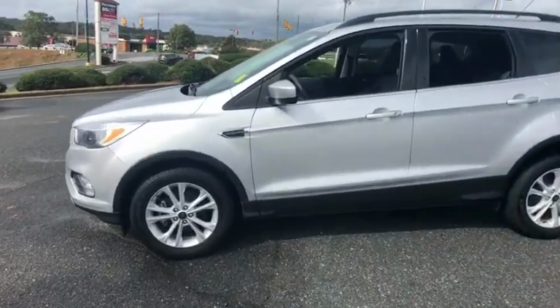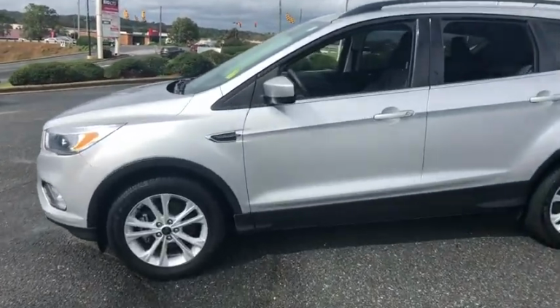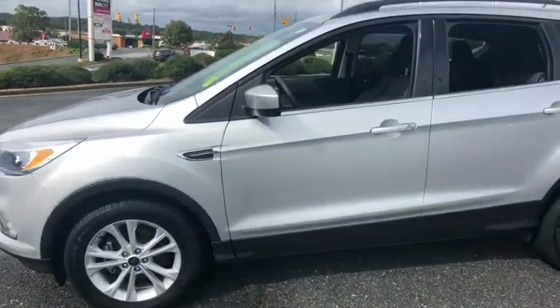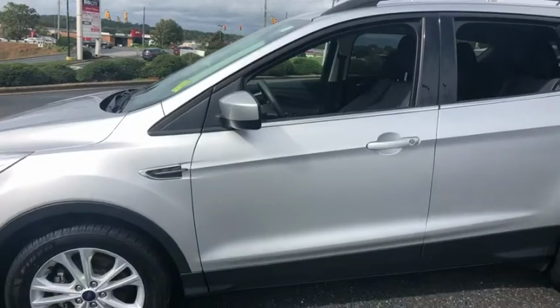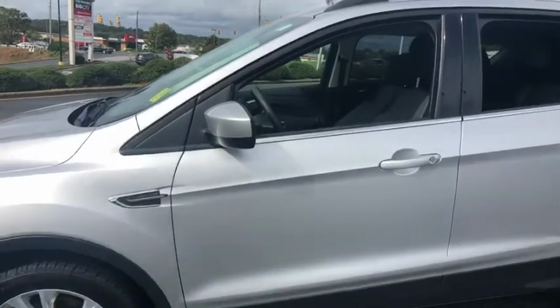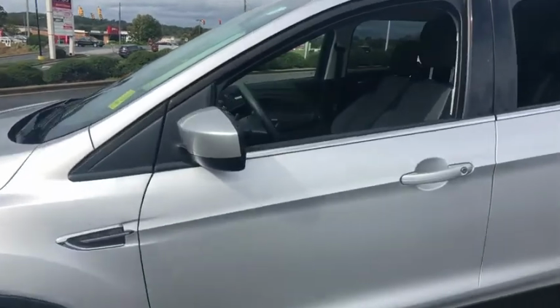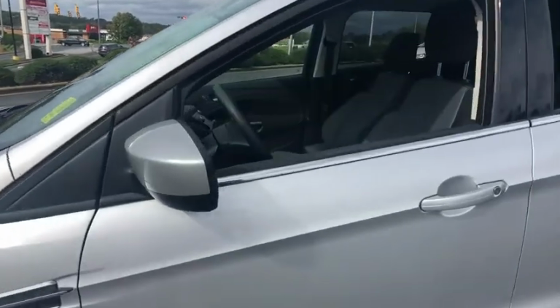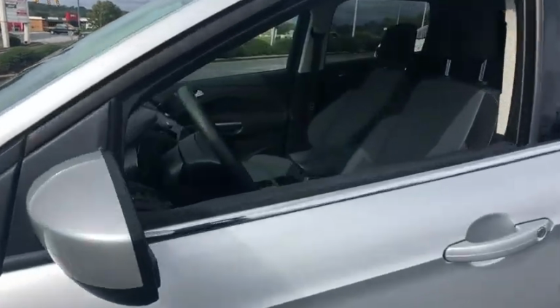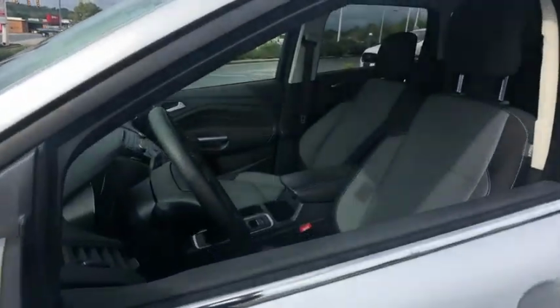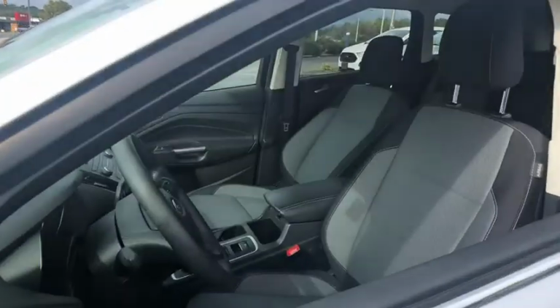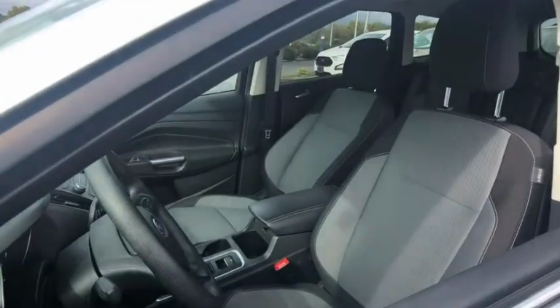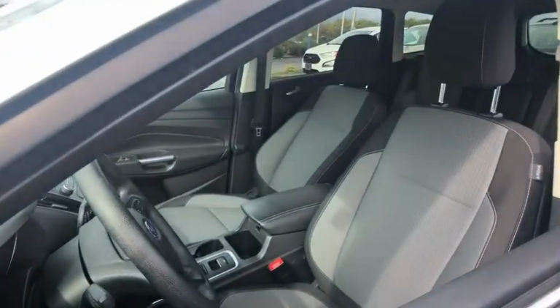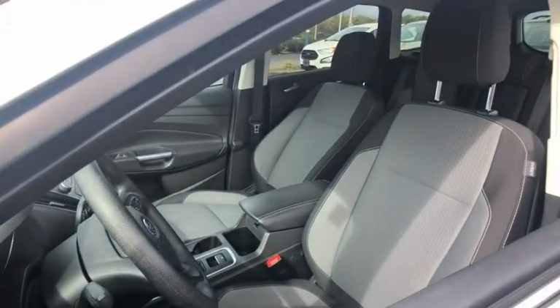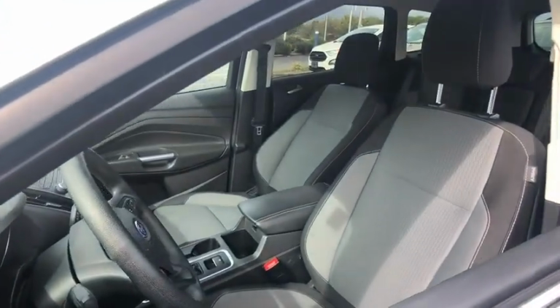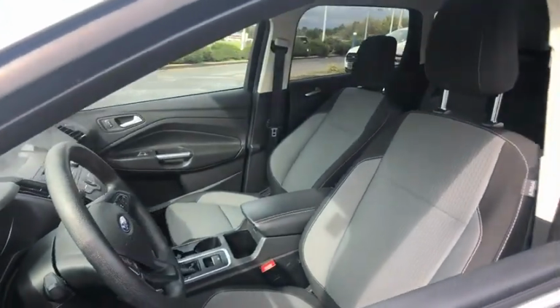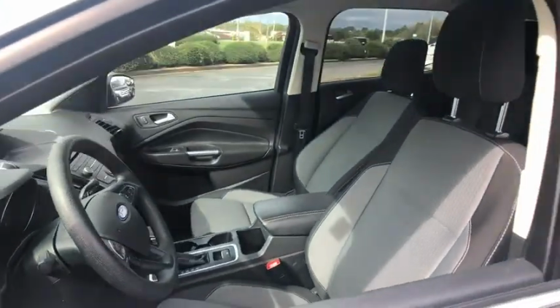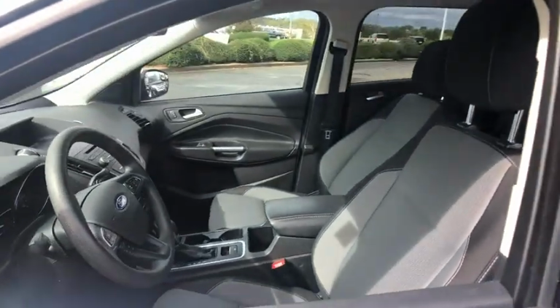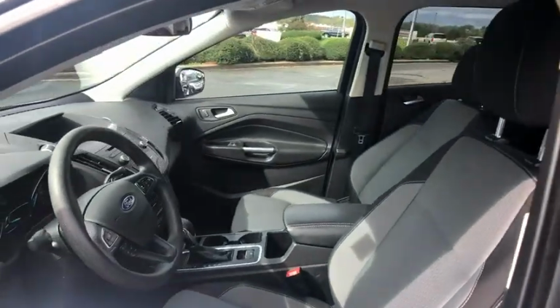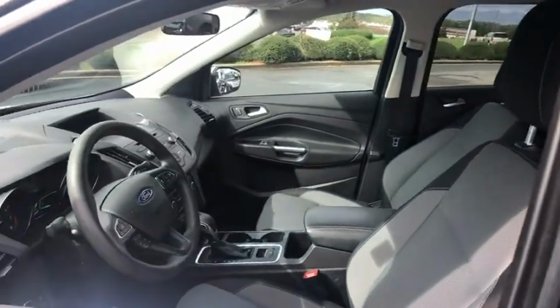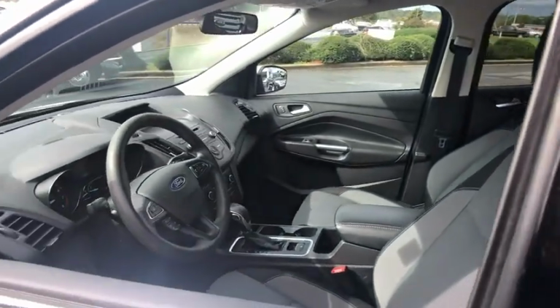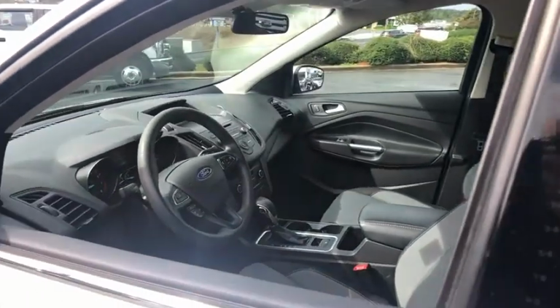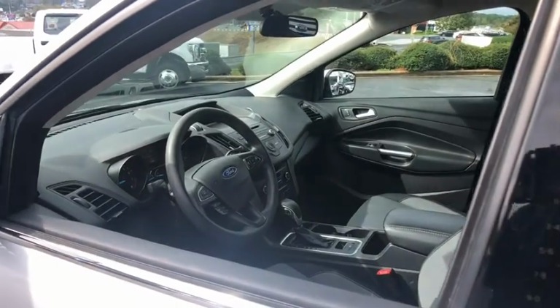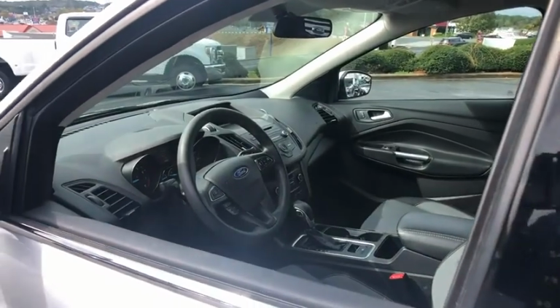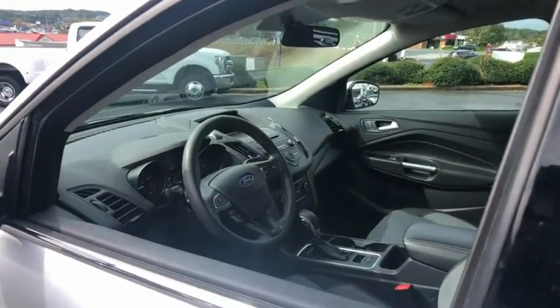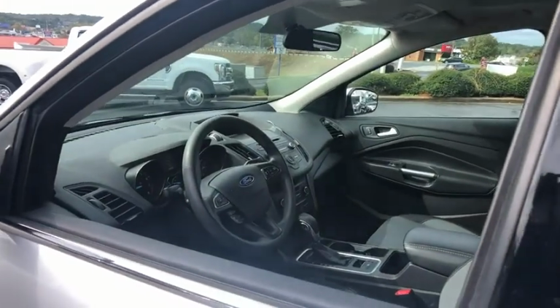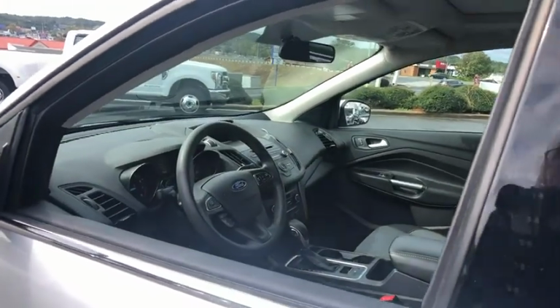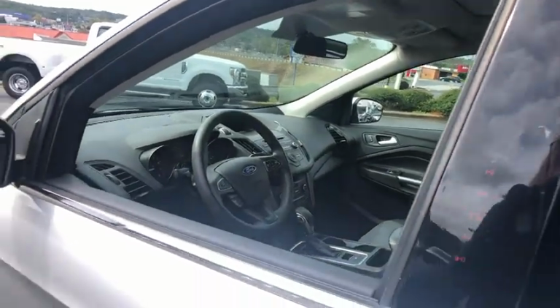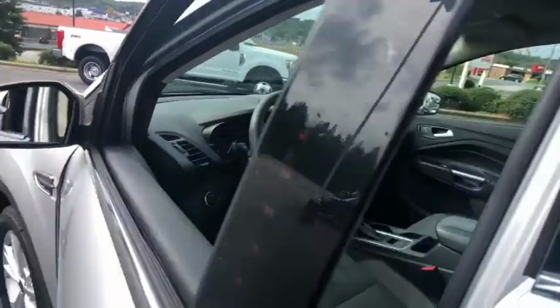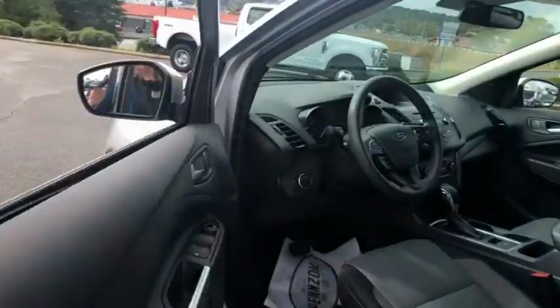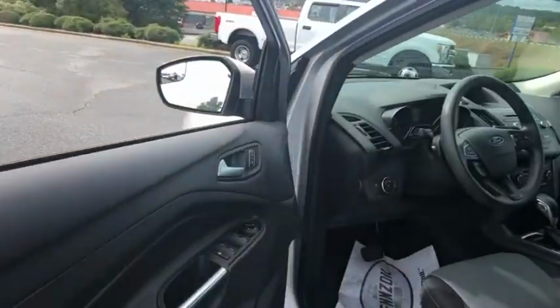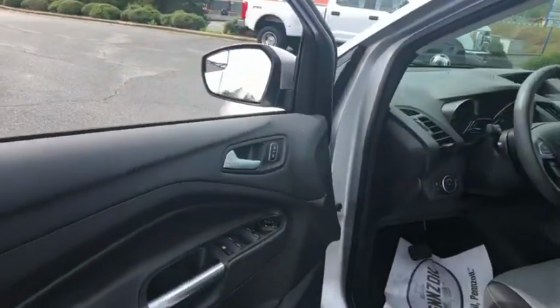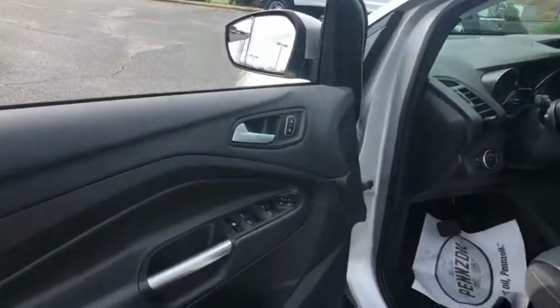dual airbags, power steering, four-wheel disc brakes, trip computer, rear window defroster, electronic stability control, fog lights, power windows,